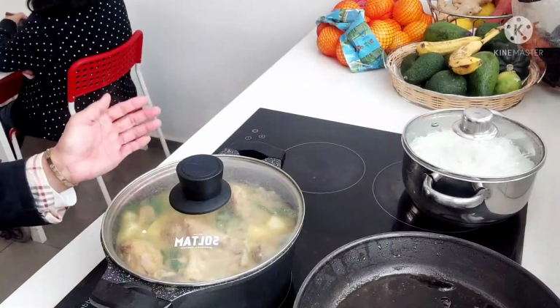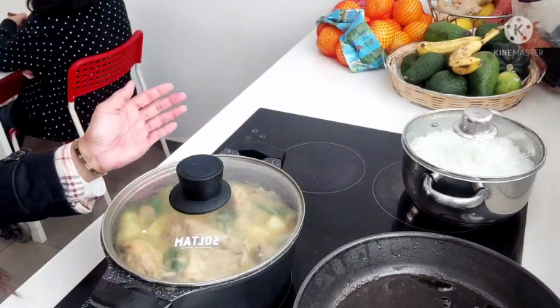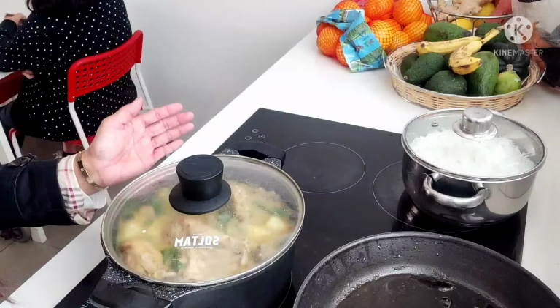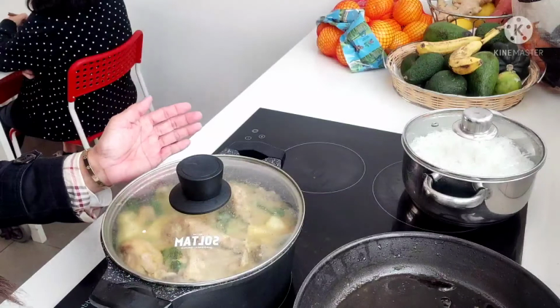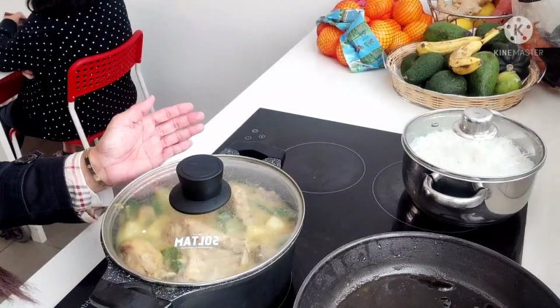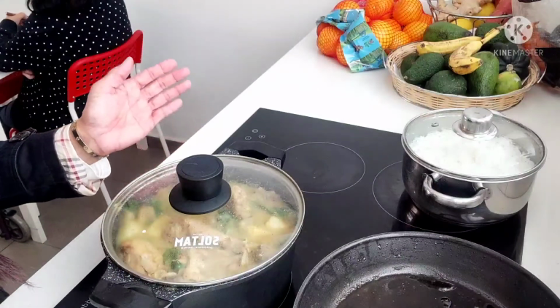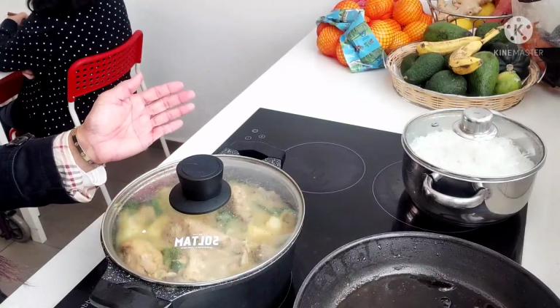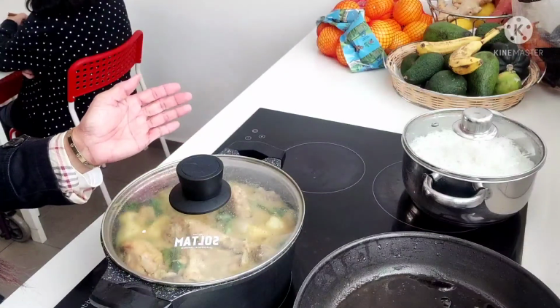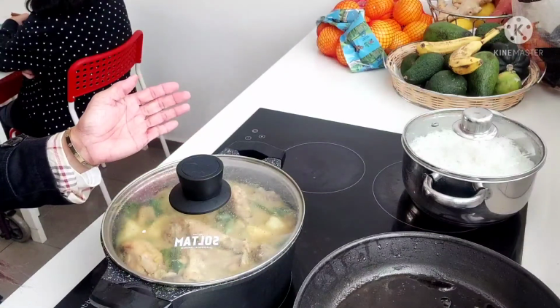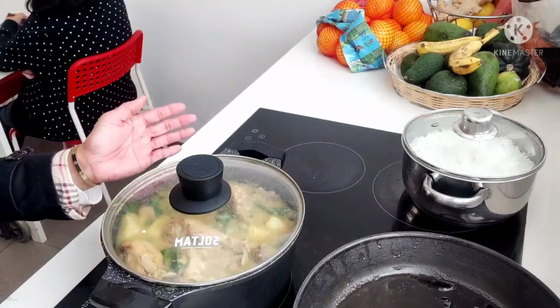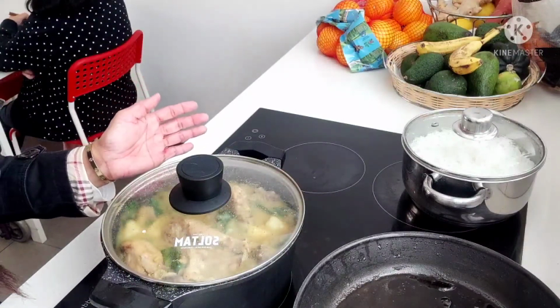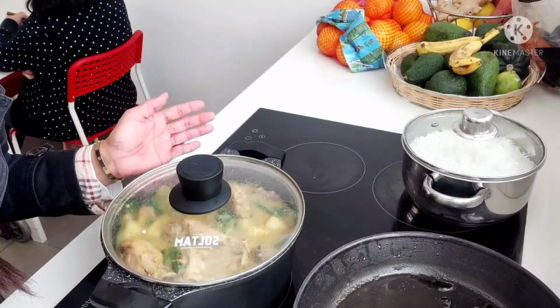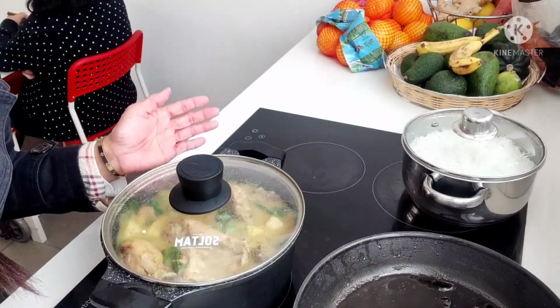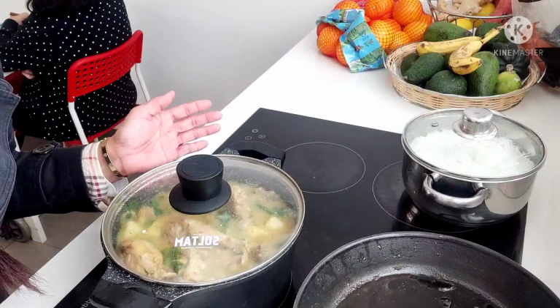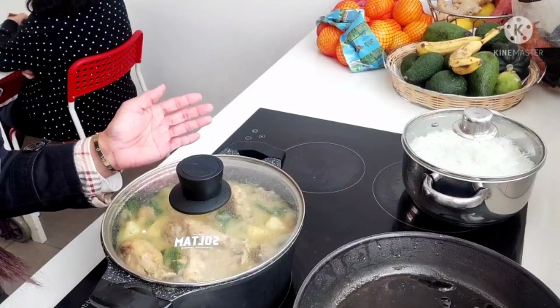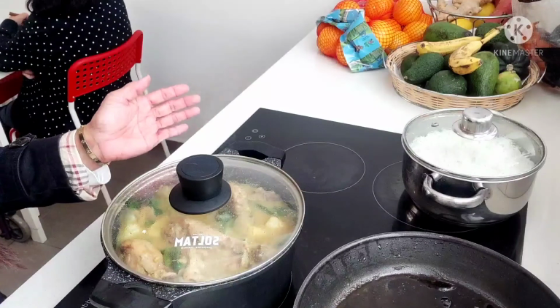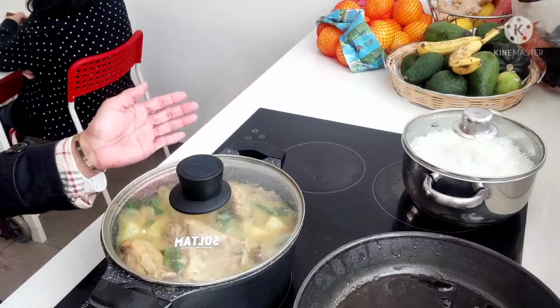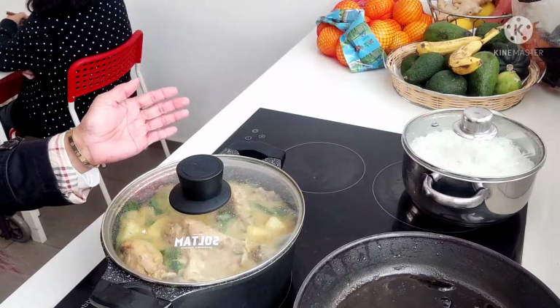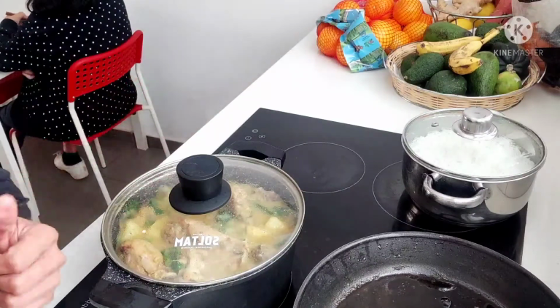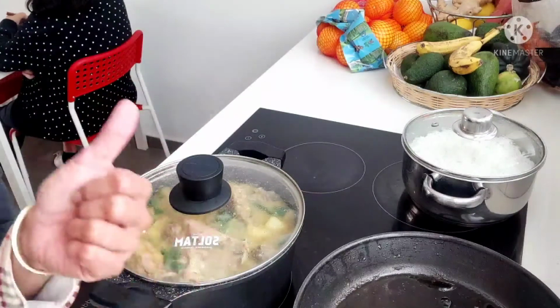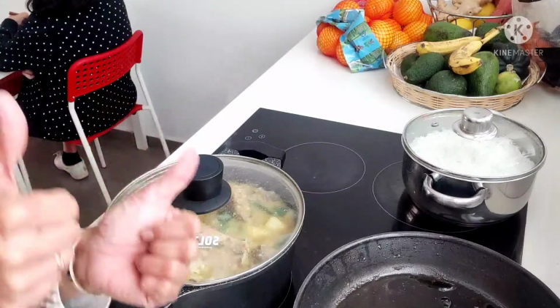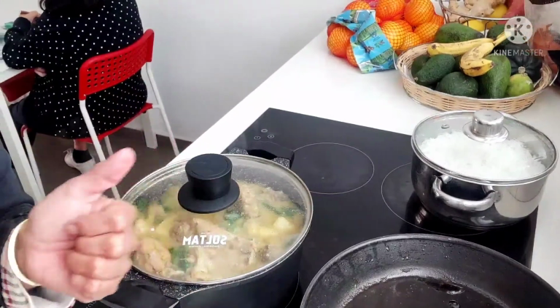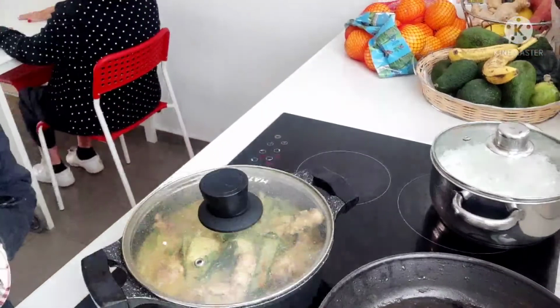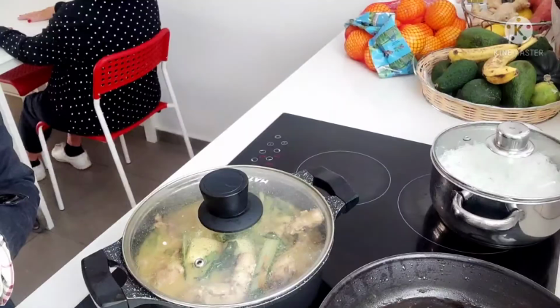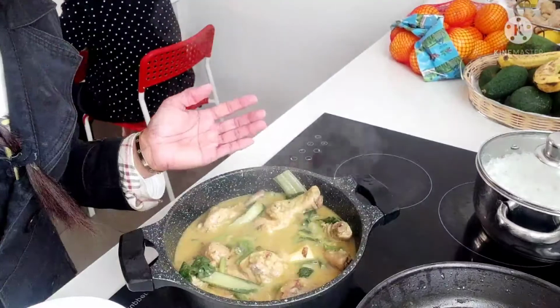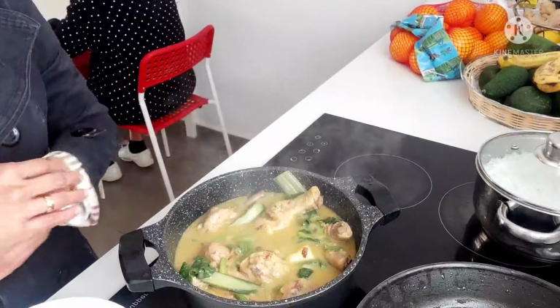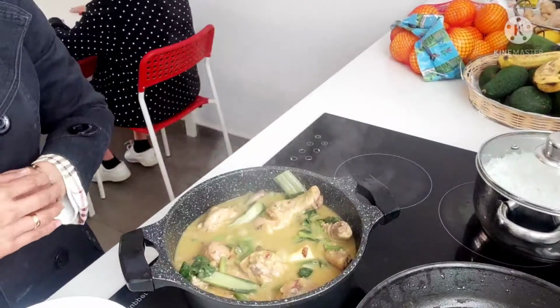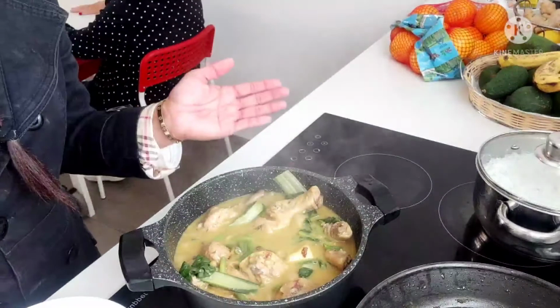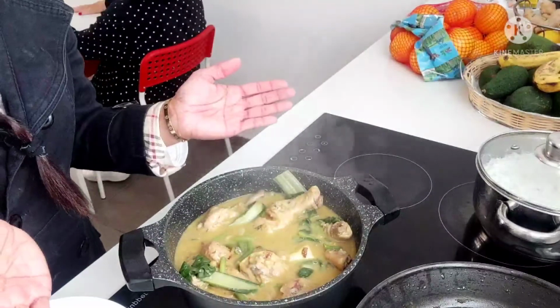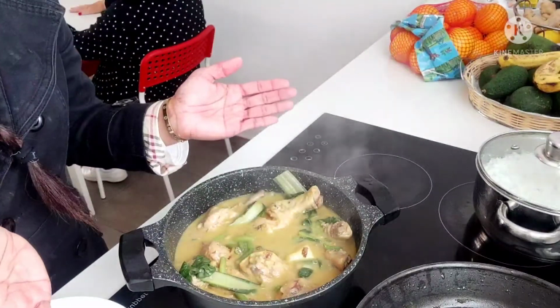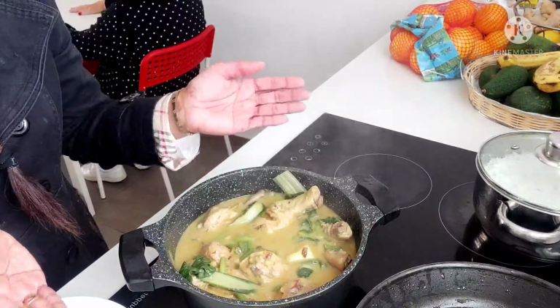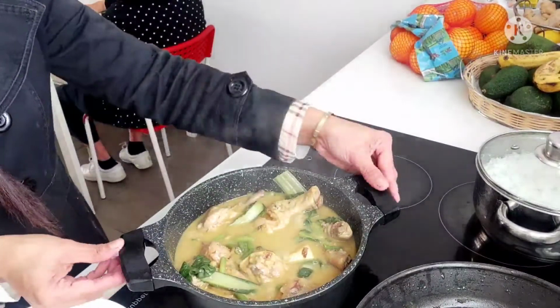Ayan guys, okay na yung taste. Palalambutin pa guys natin ng ilan pang minuto. Malapit na guys, maluto. Ayan guys, luto na ang ating ginataang manok.